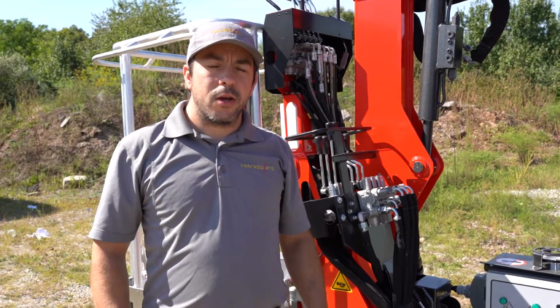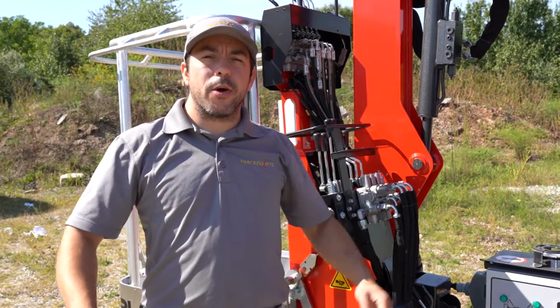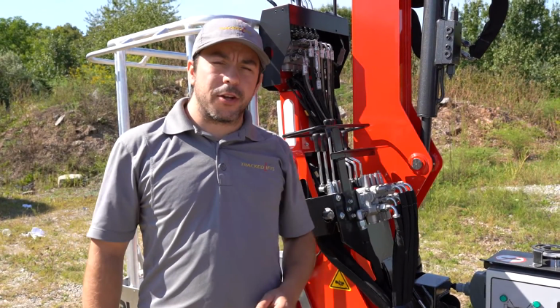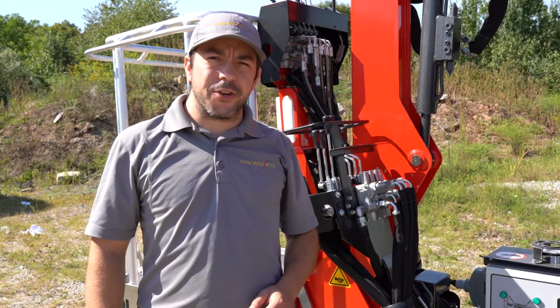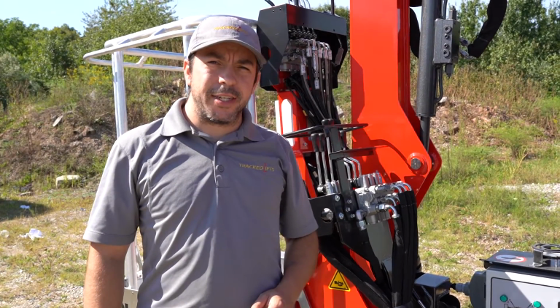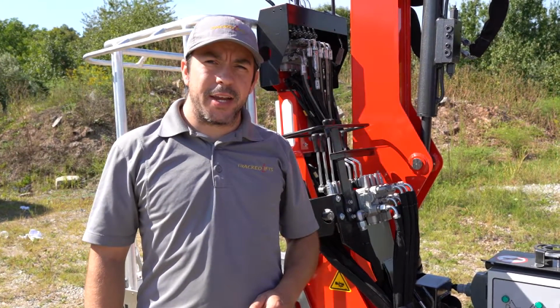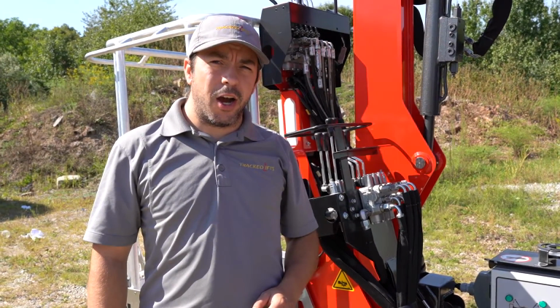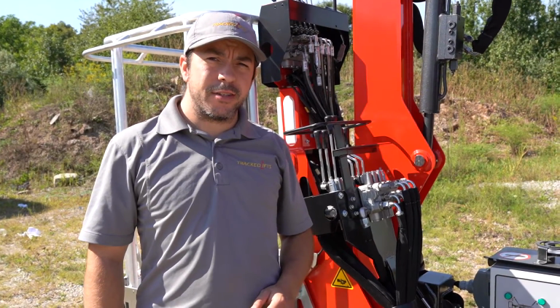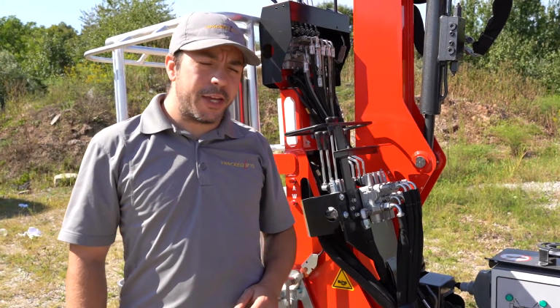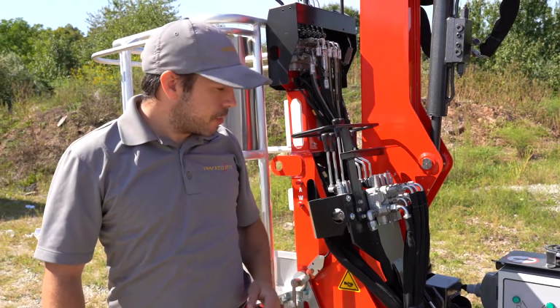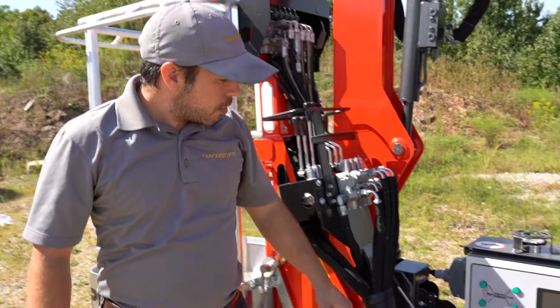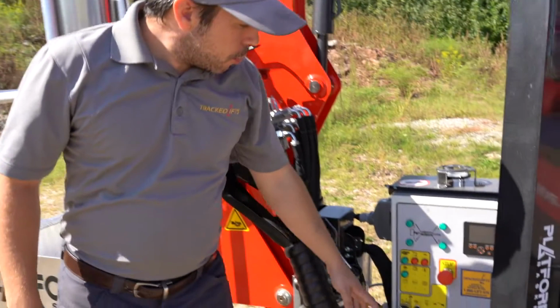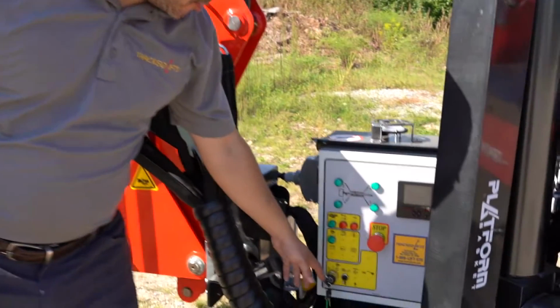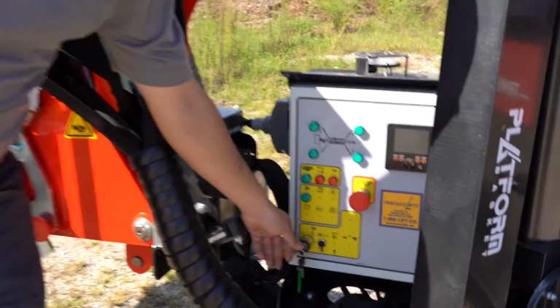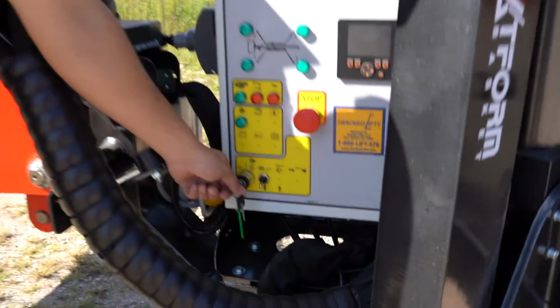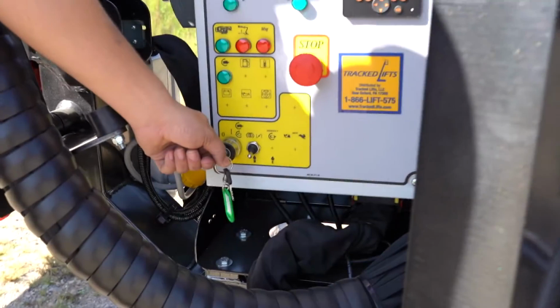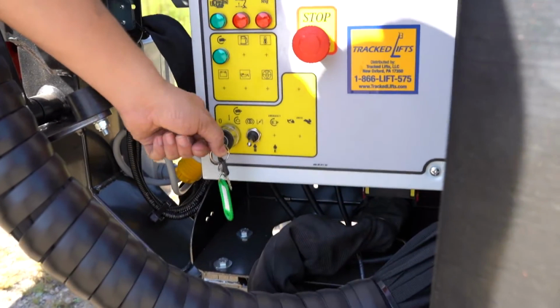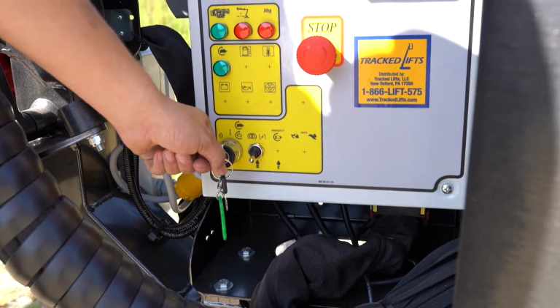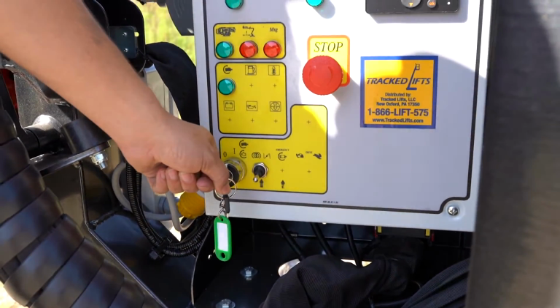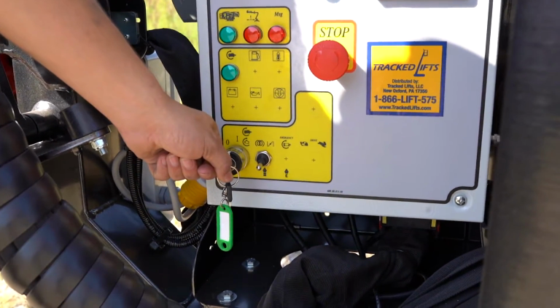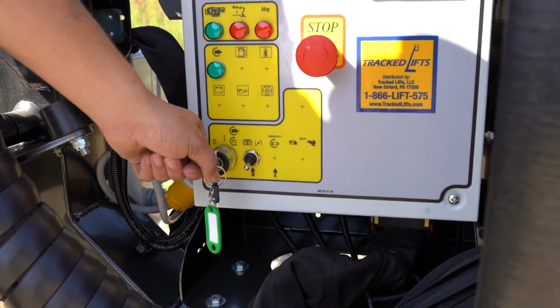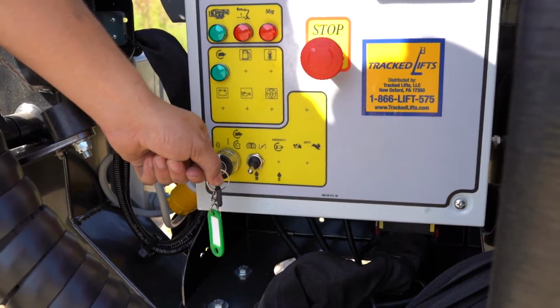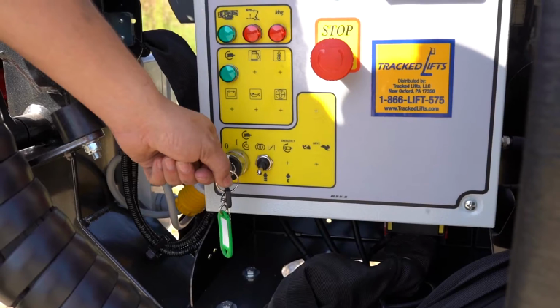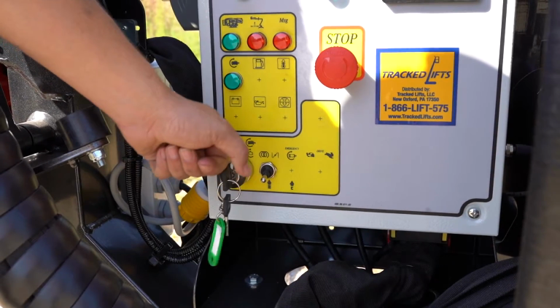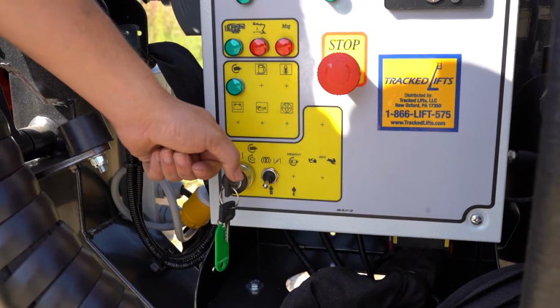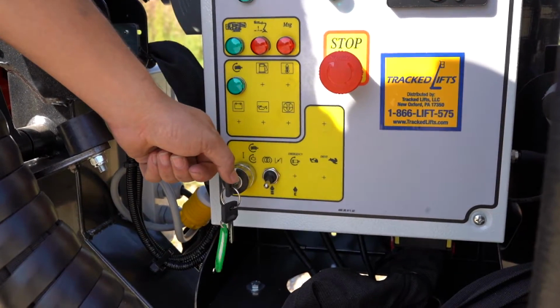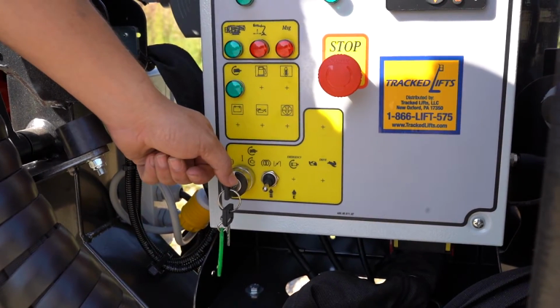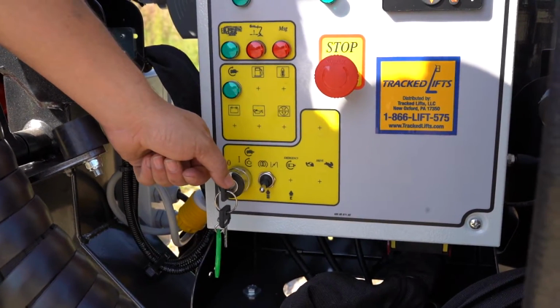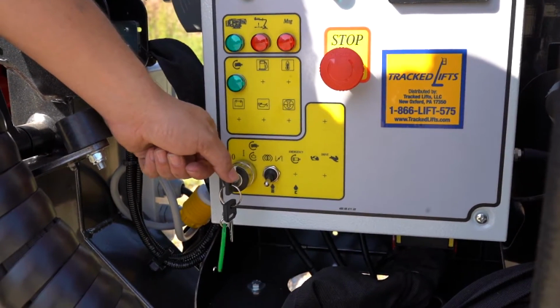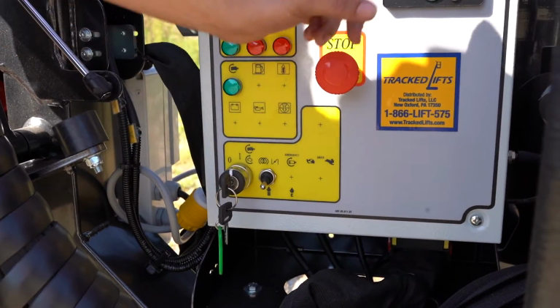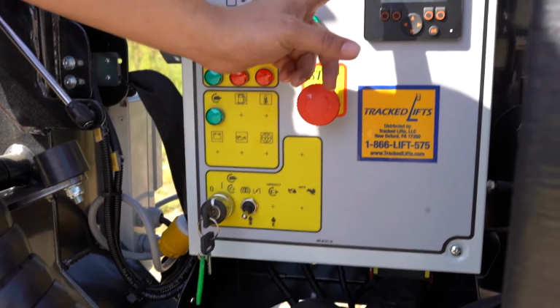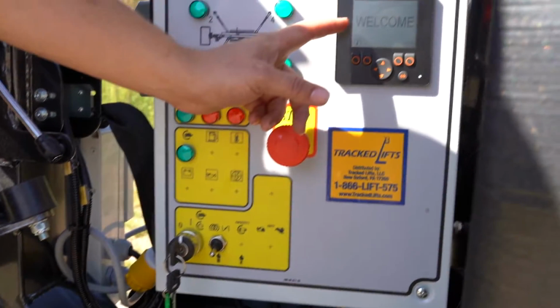I'll be going over how to start your 1890 Honda engine. What you're going to do first is turn one click to the right. This is going to turn on our screen. The screen will boot up once the screen boots up right here.